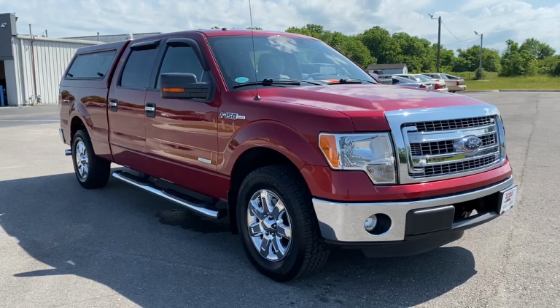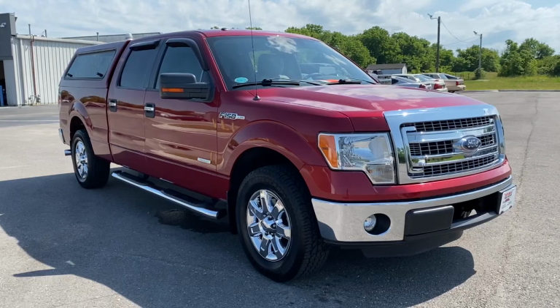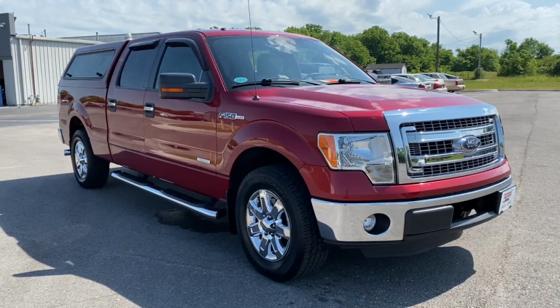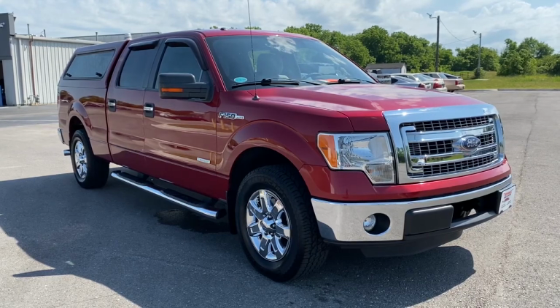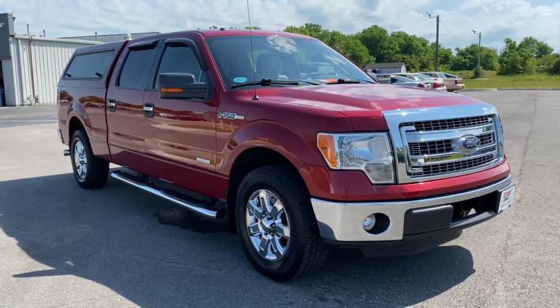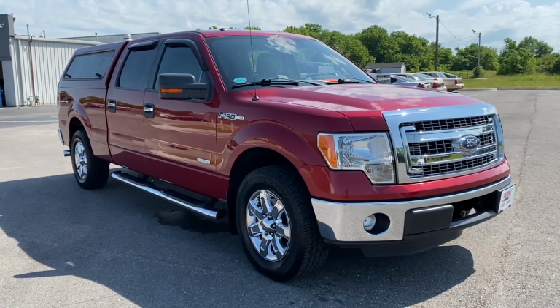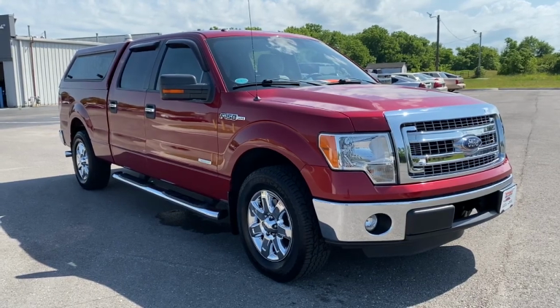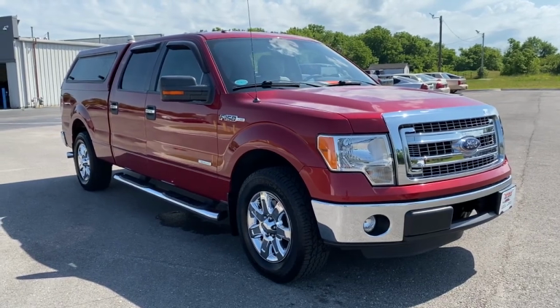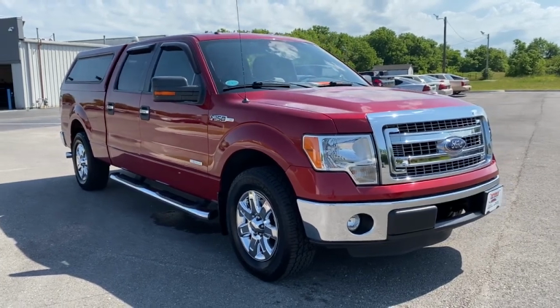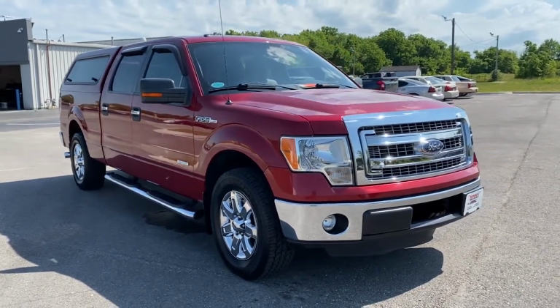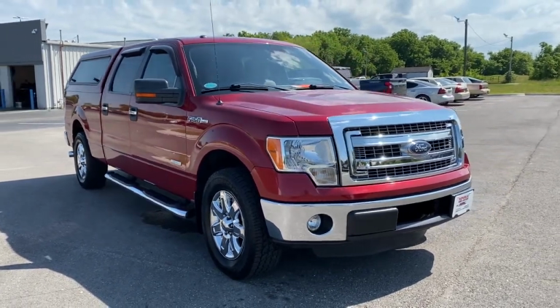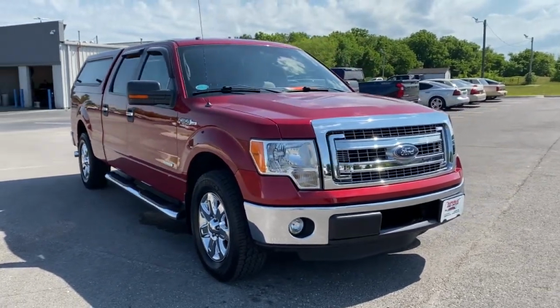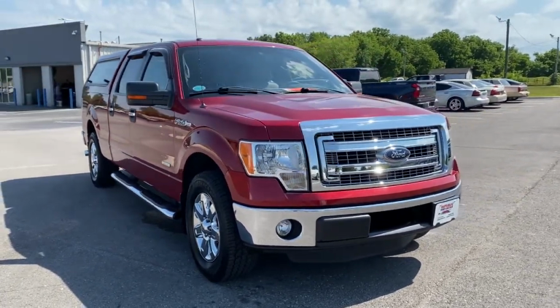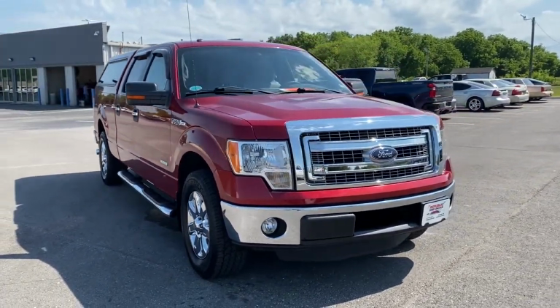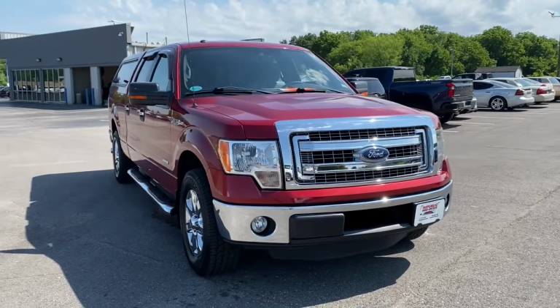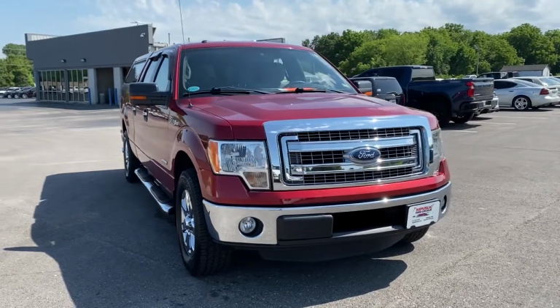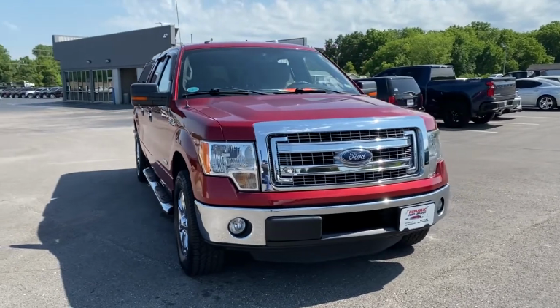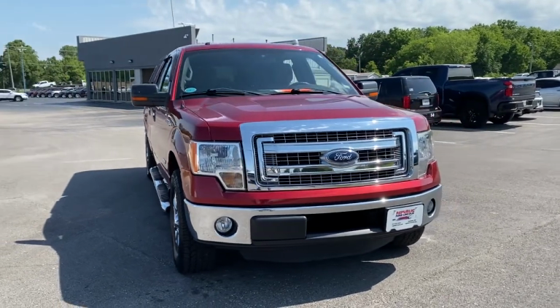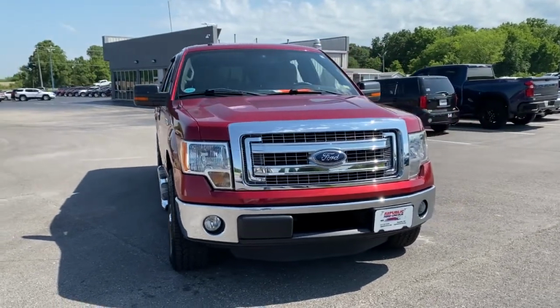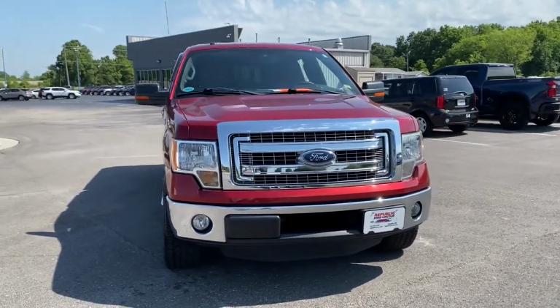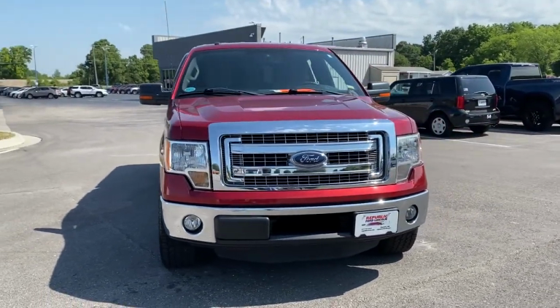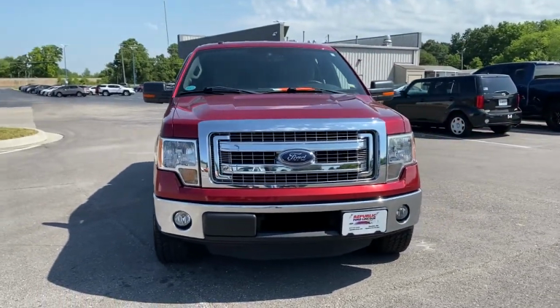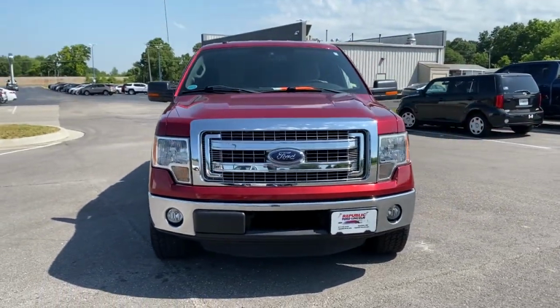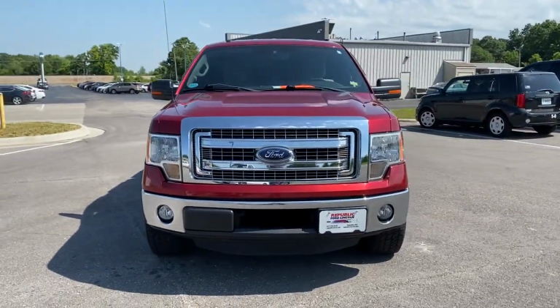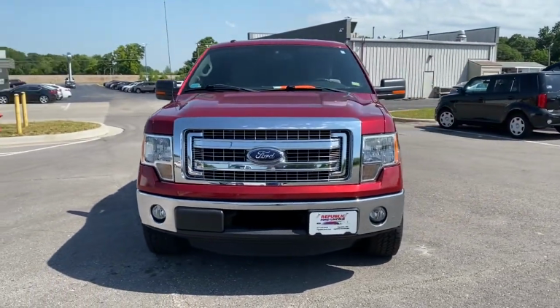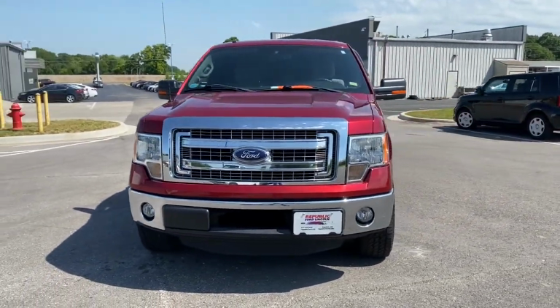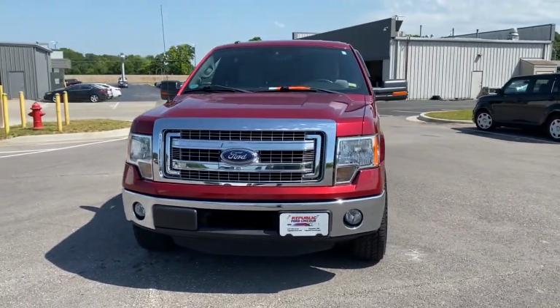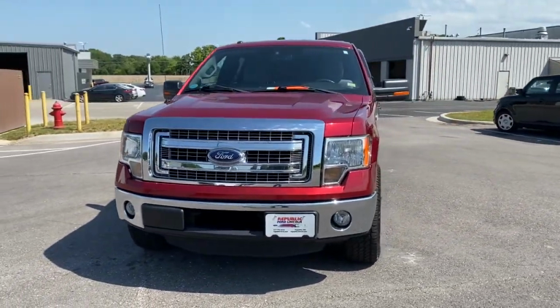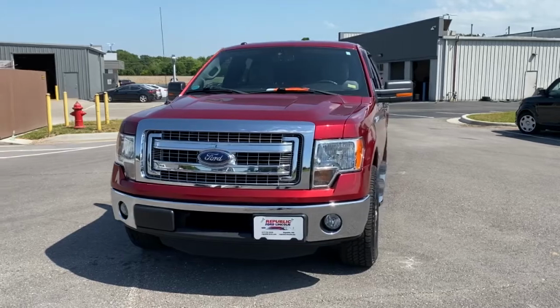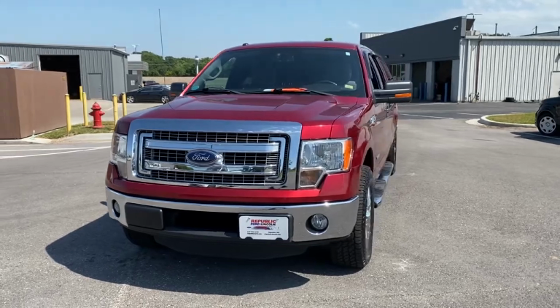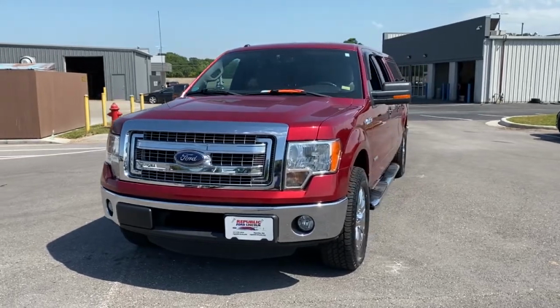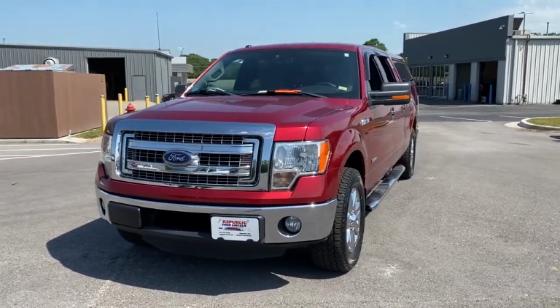Looking for your dream car? It could be the 2013 Ford F-150. With less than 150,000 miles on the odometer, this vehicle provides excellent value.